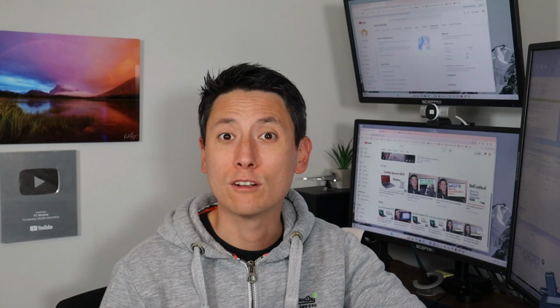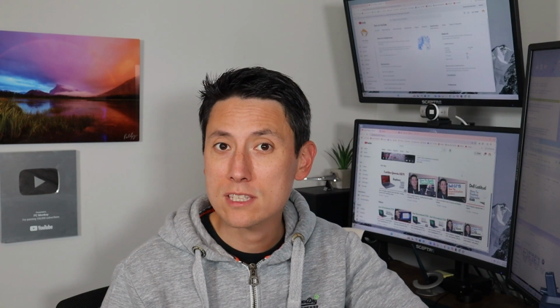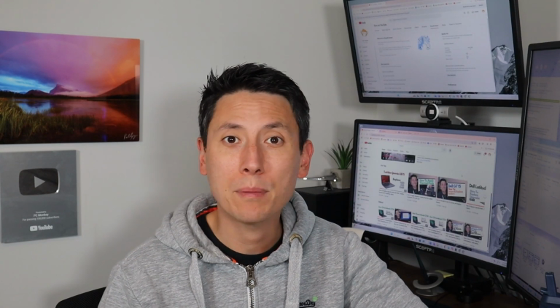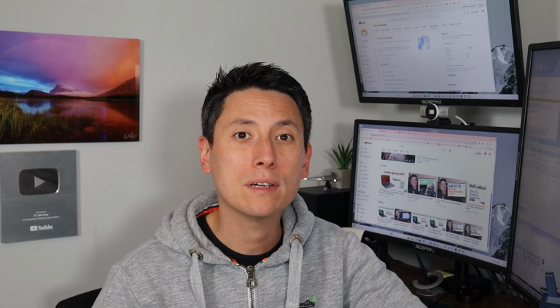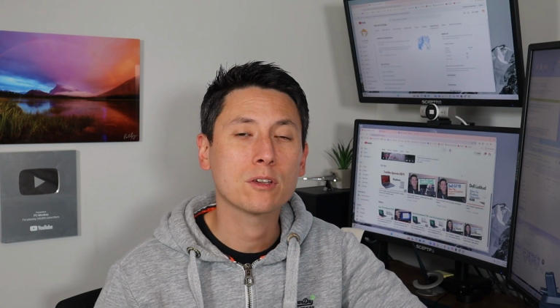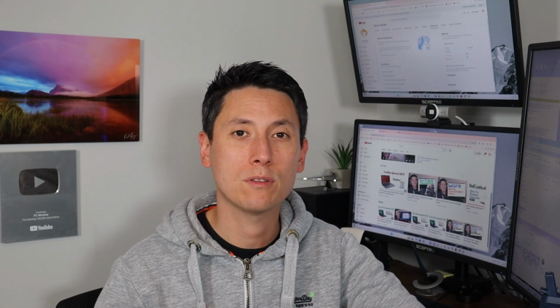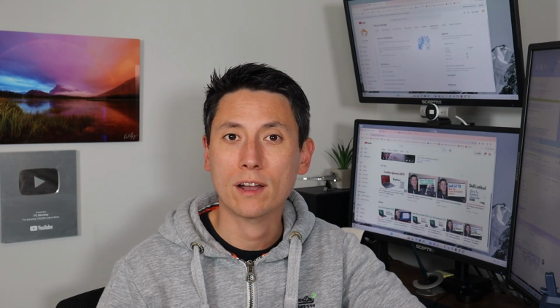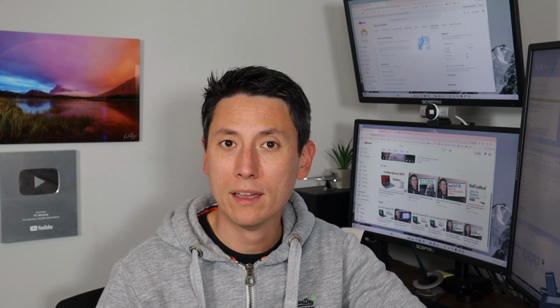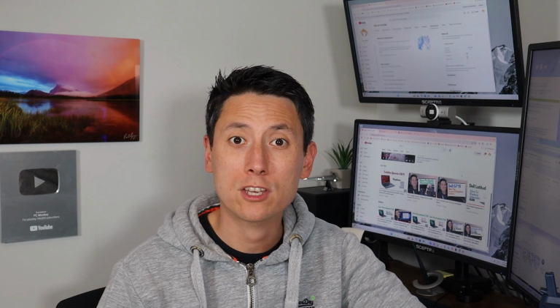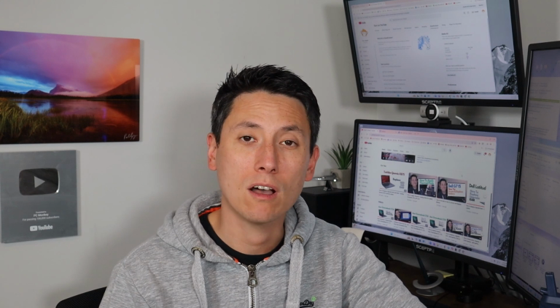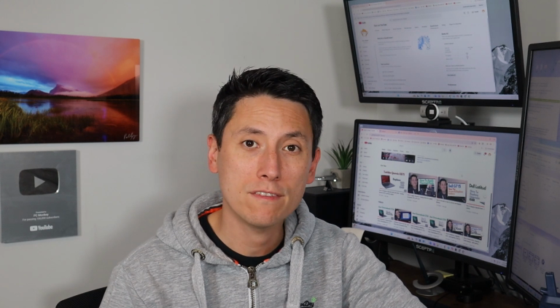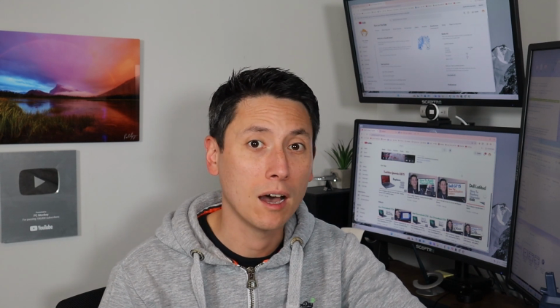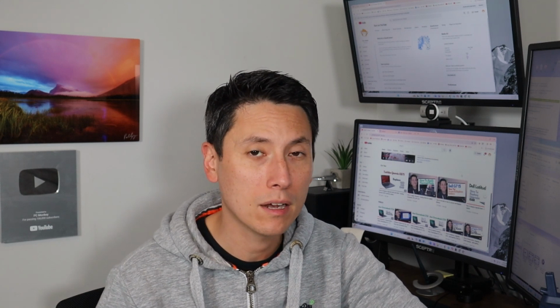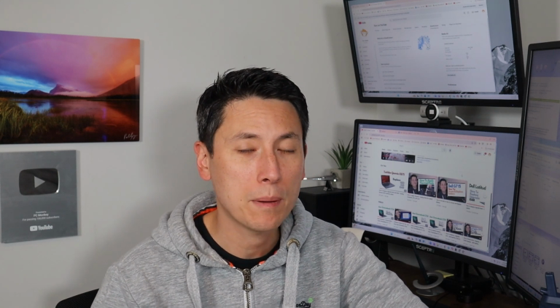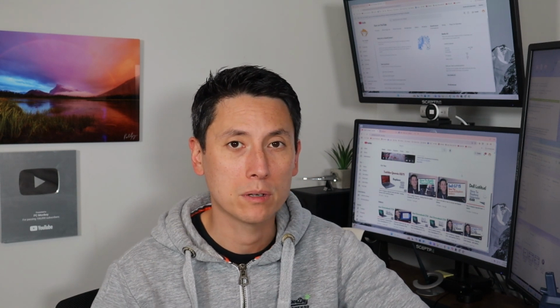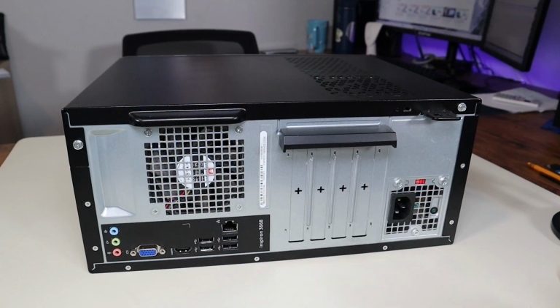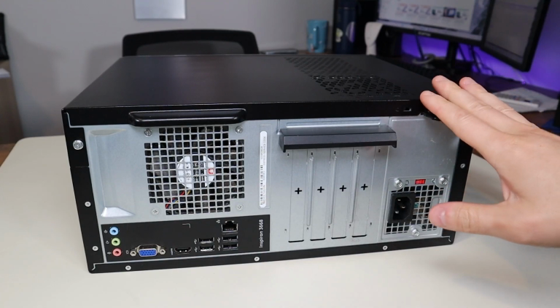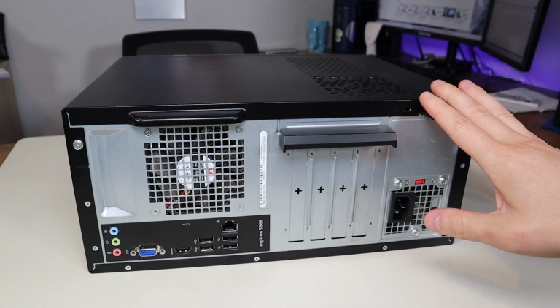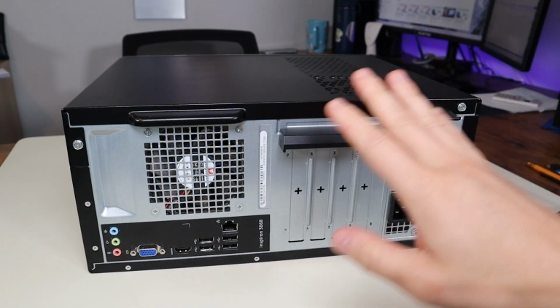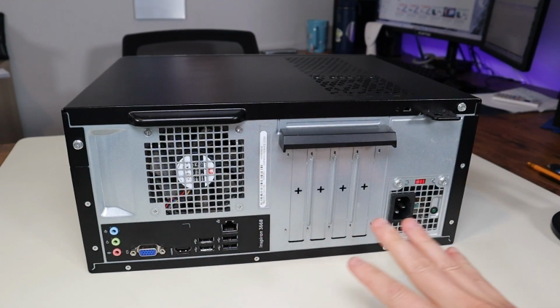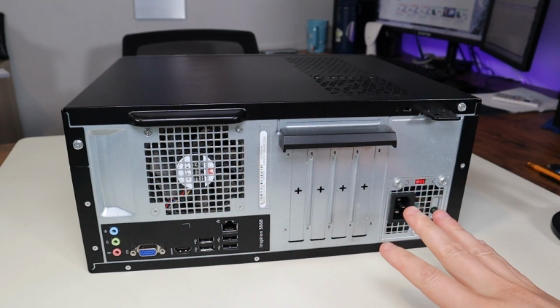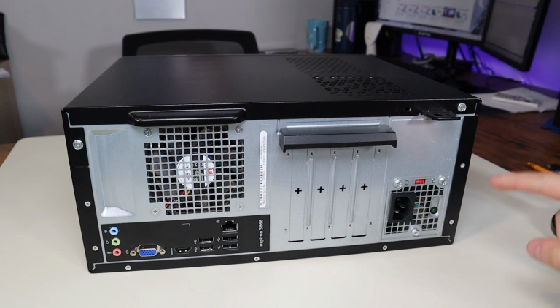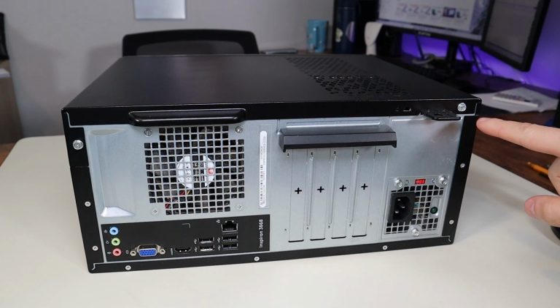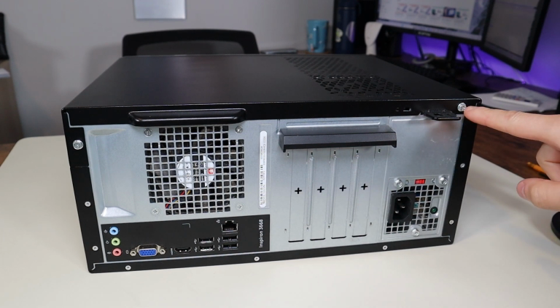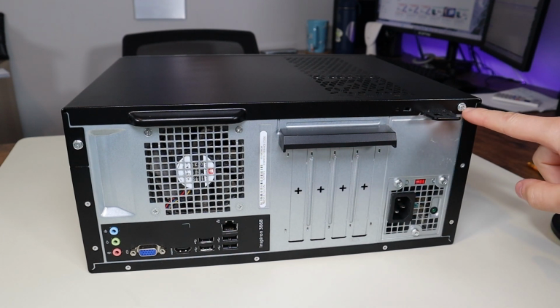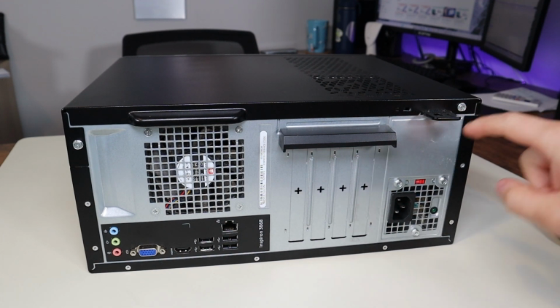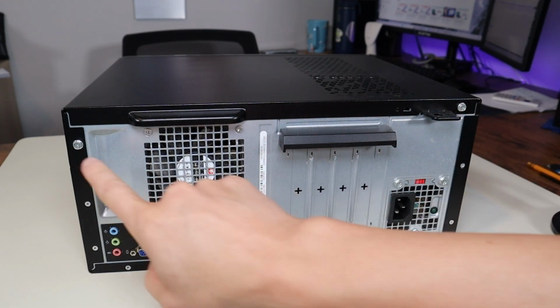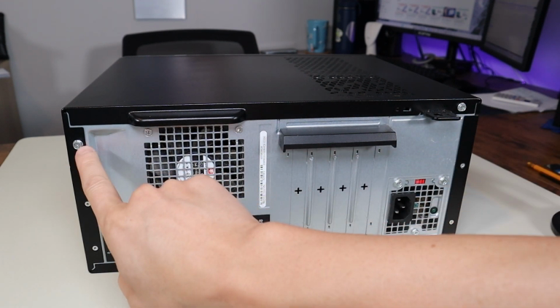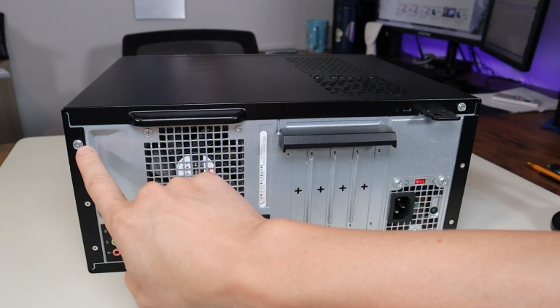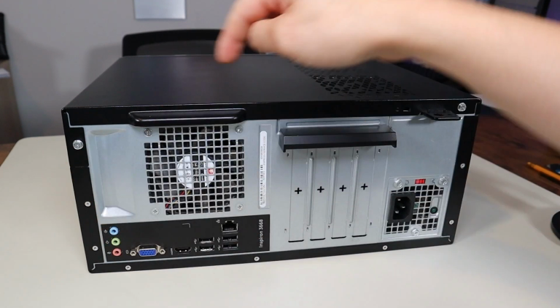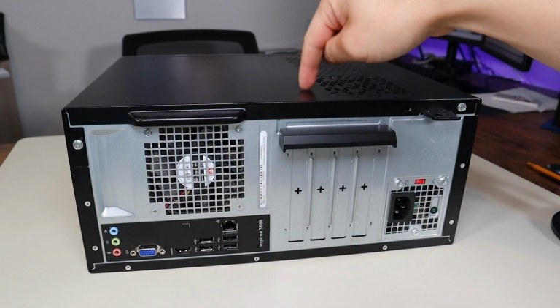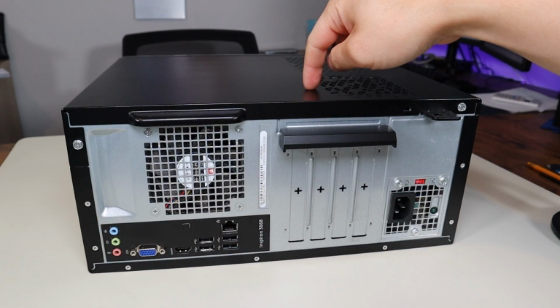First thing, power down your computer the correct way. Make sure it's off and unplugged from your power cord. We're going to flip our computer over to access the back. We're going to take off this screw and this screw to remove this panel.